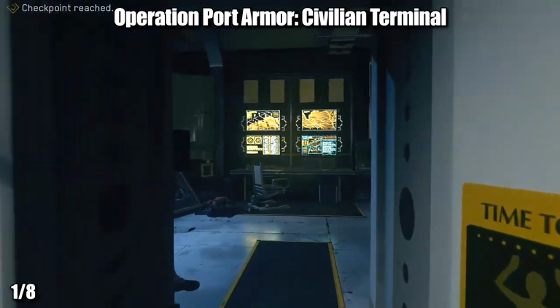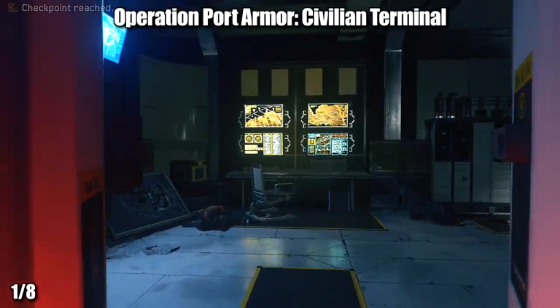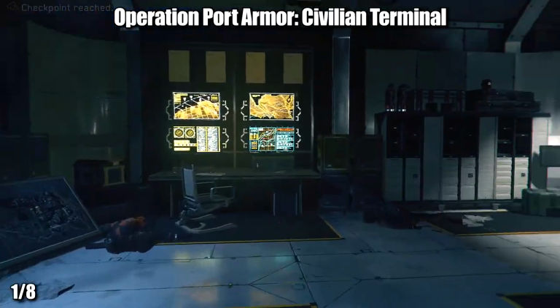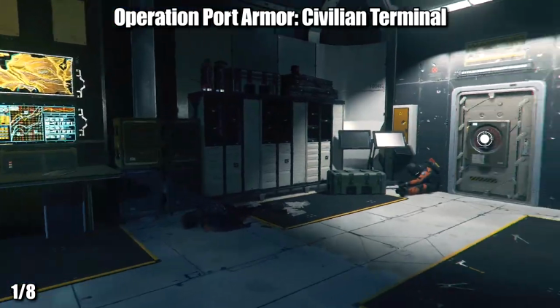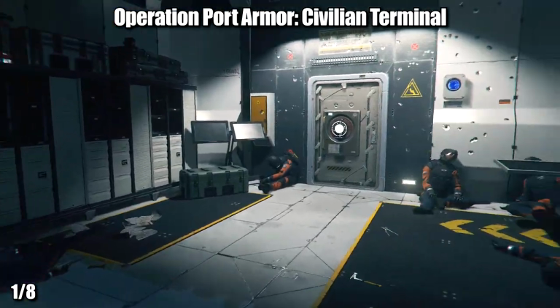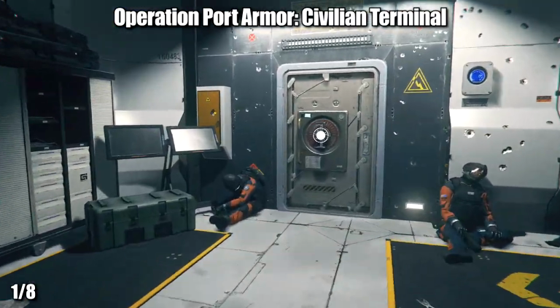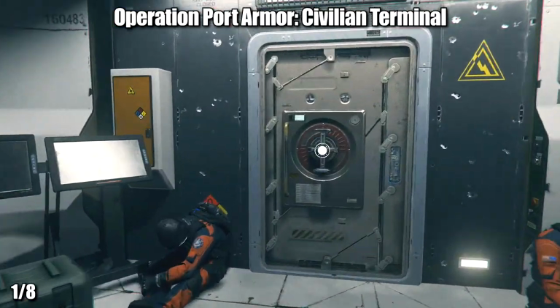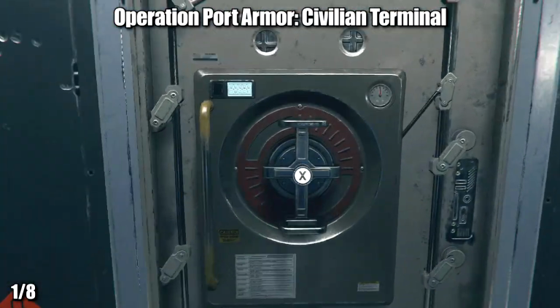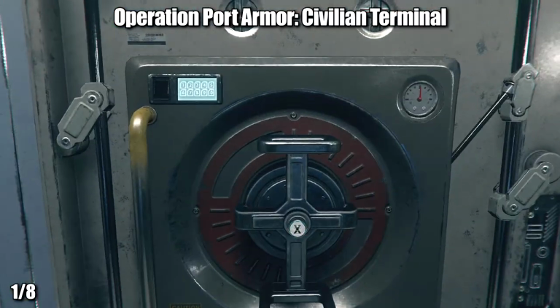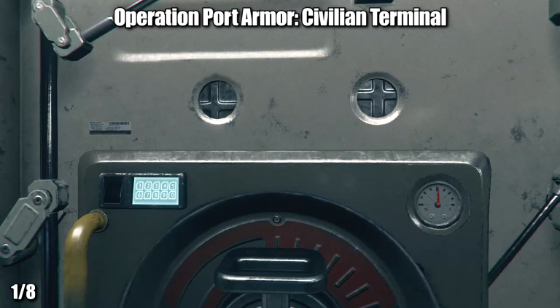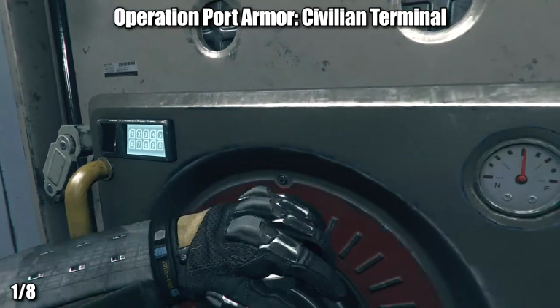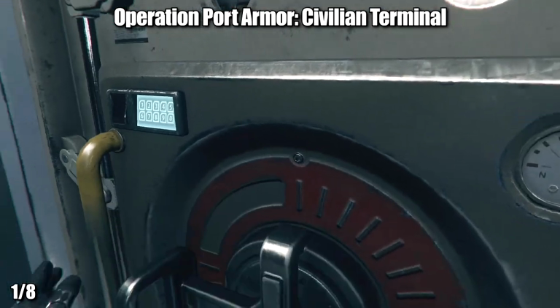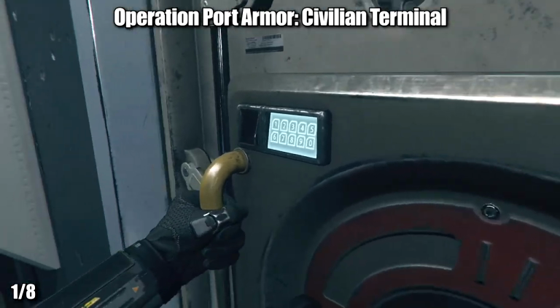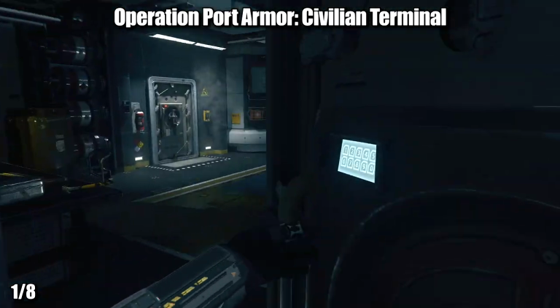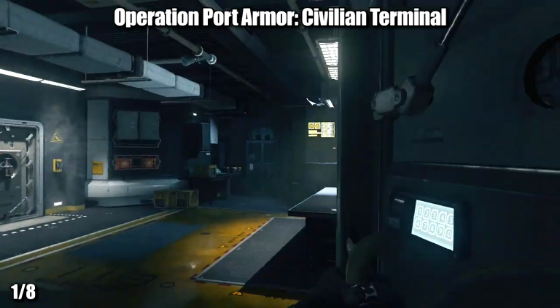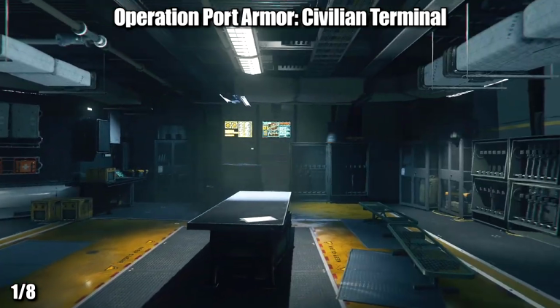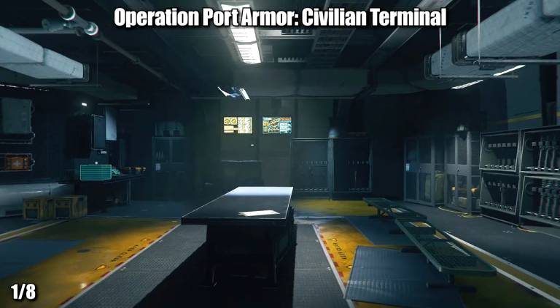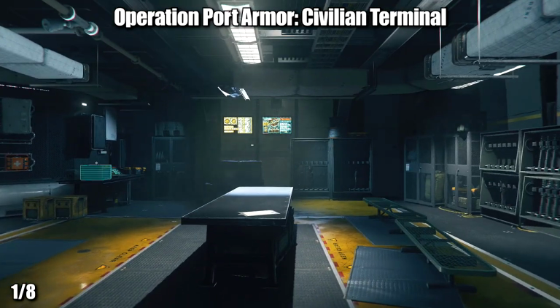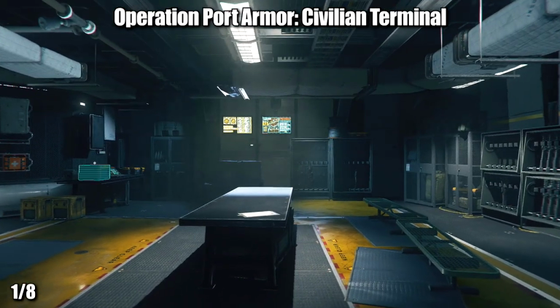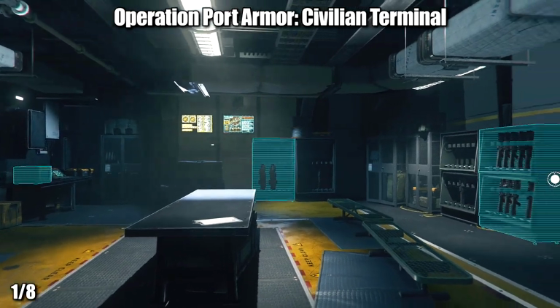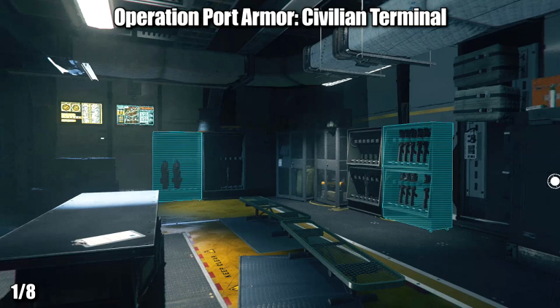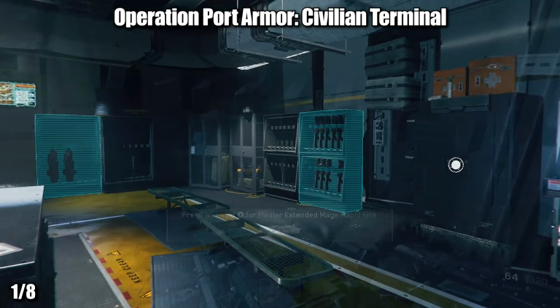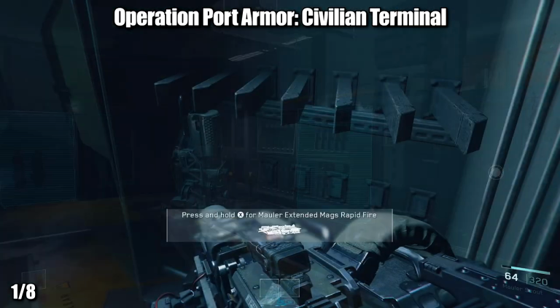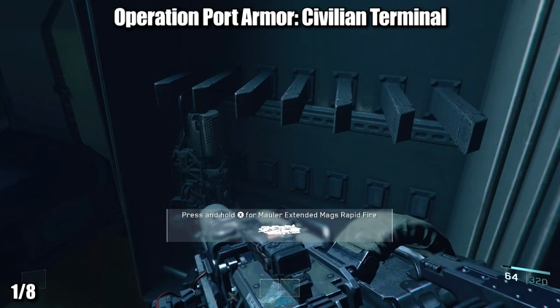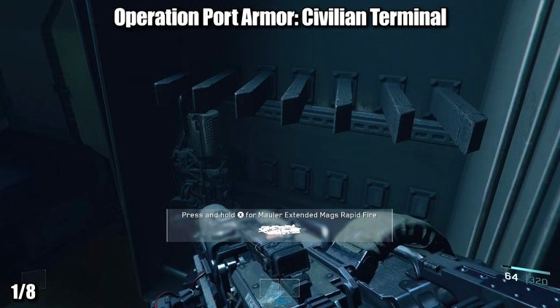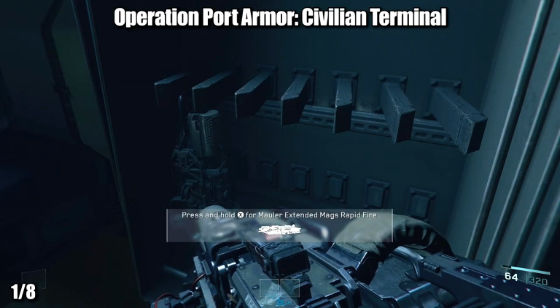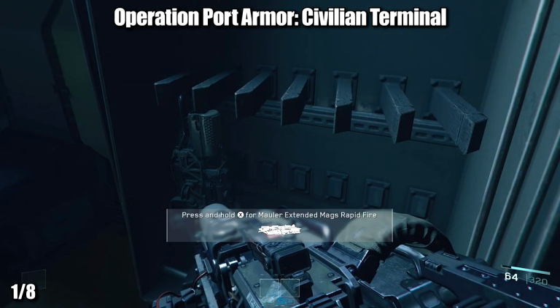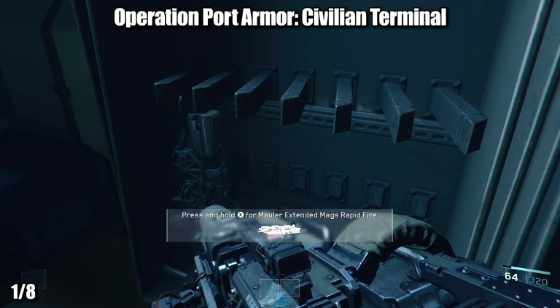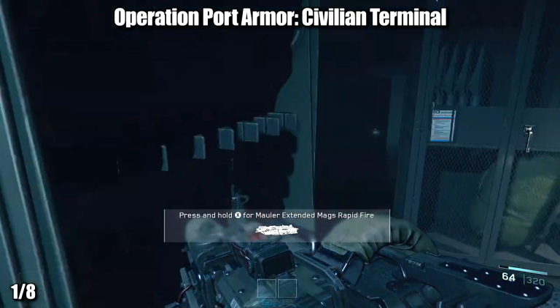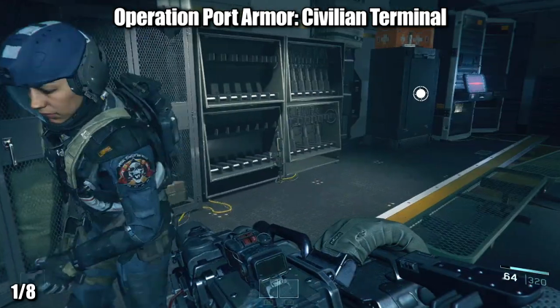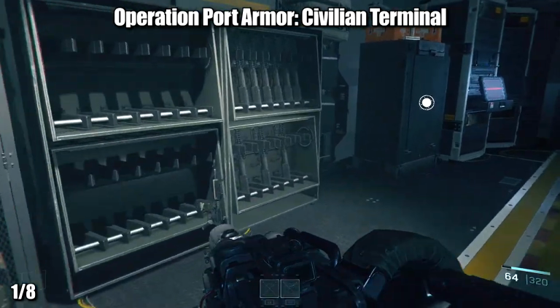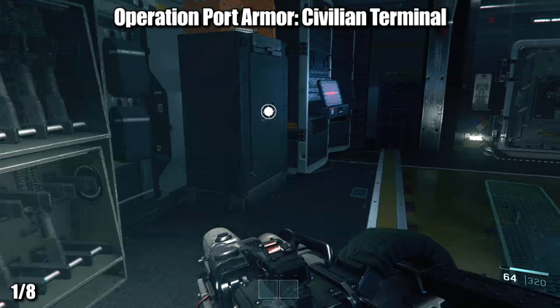Now there are a couple of things to note. There are 12 upgrades, but one of them is going to come to you automatically, and then three of the stations offer two upgrades, so there's actually only eight stations you'll need to access. The first equipment upgrade station is in Operation Port Armor.